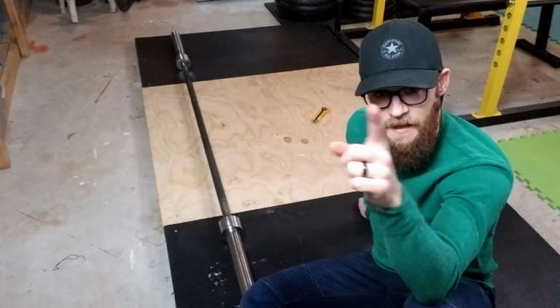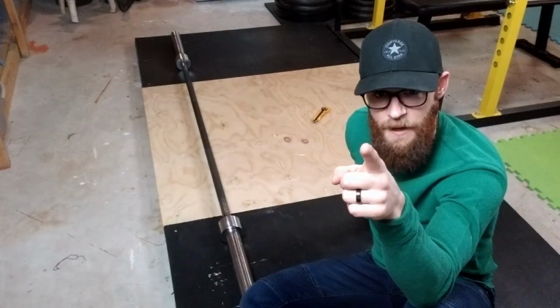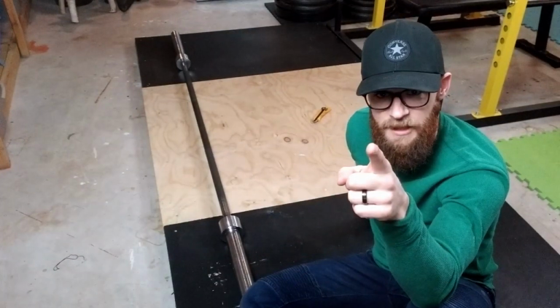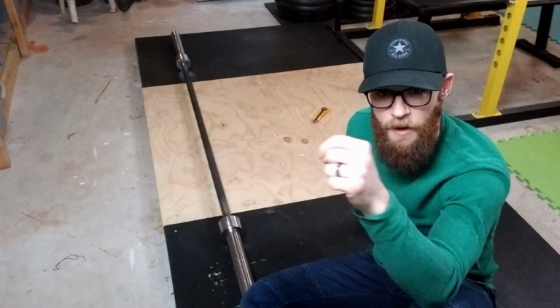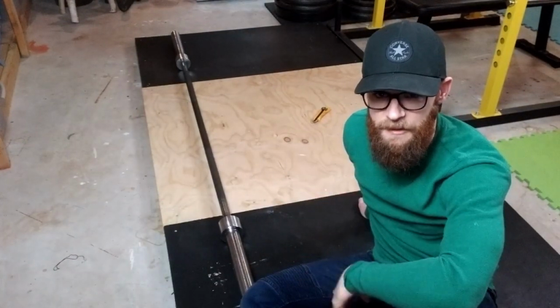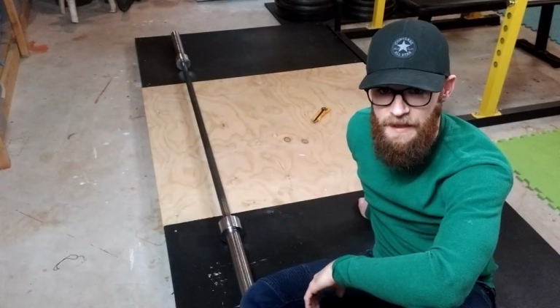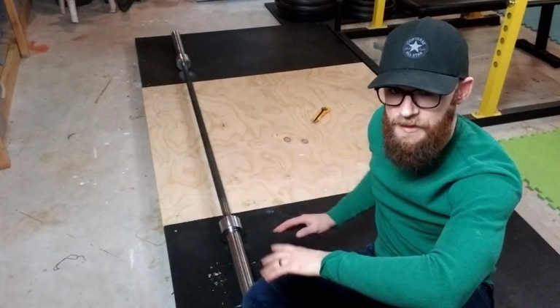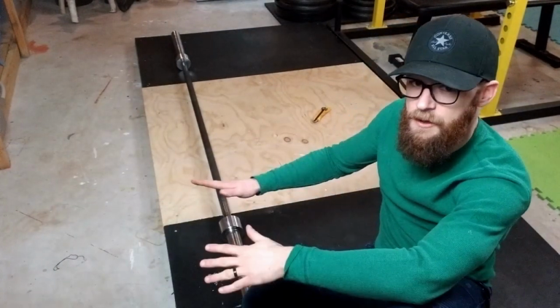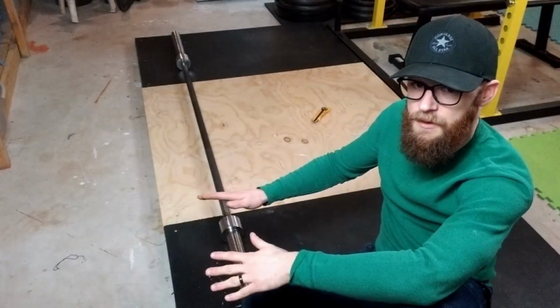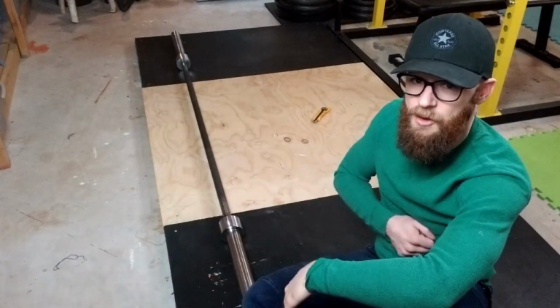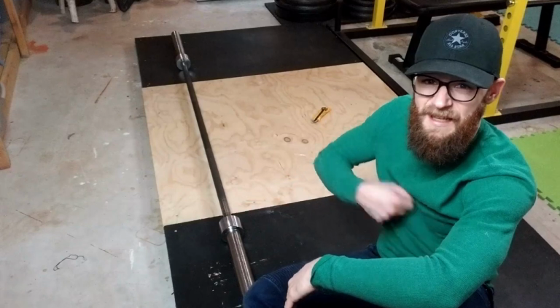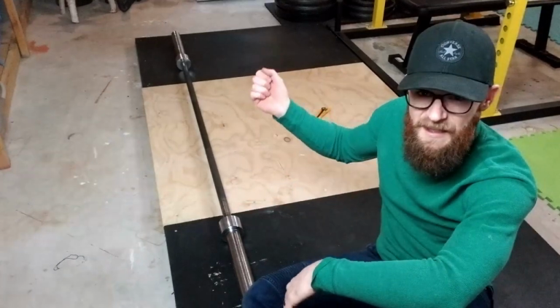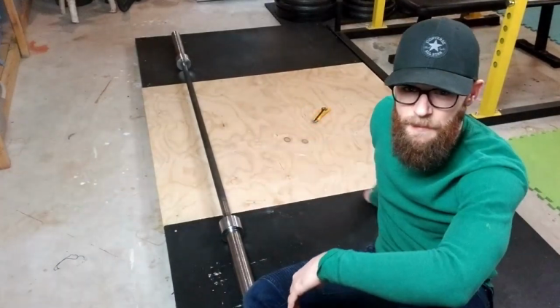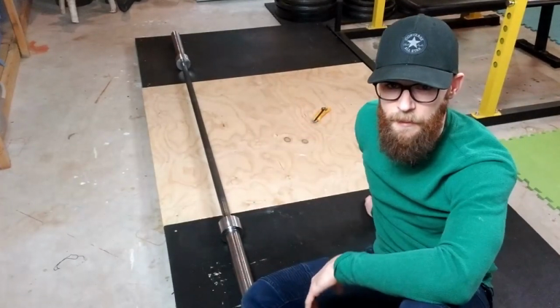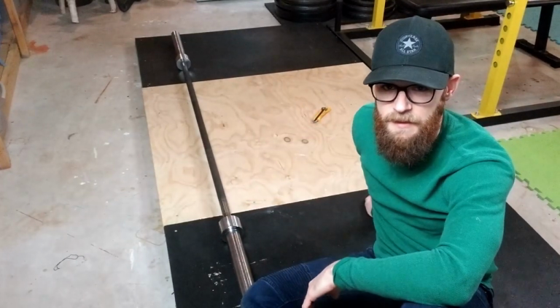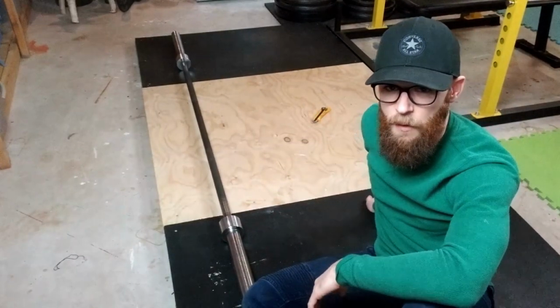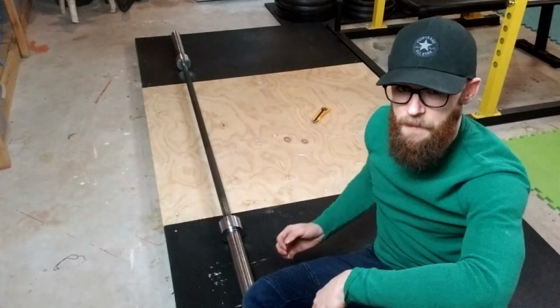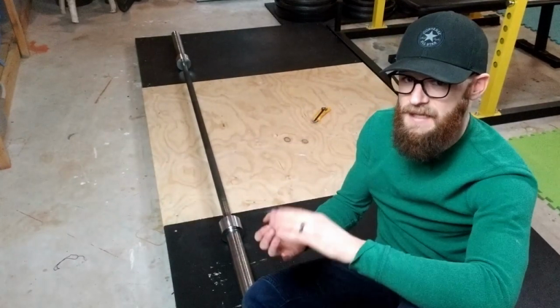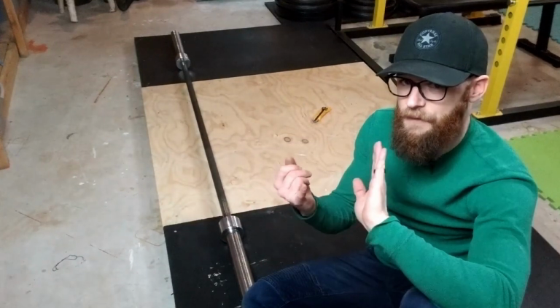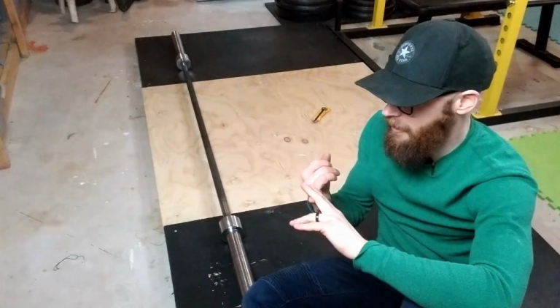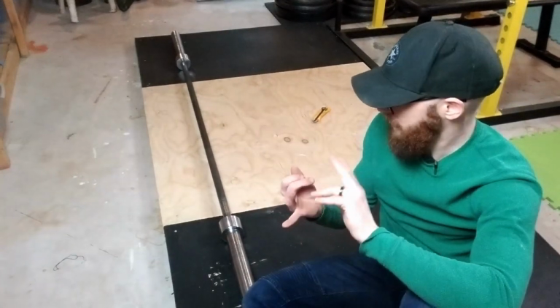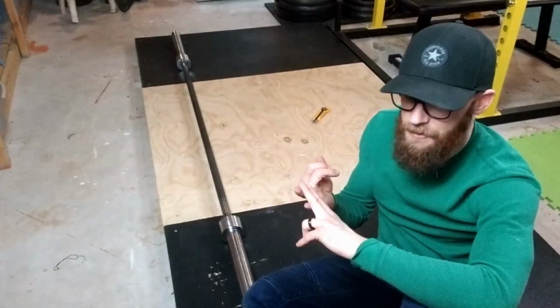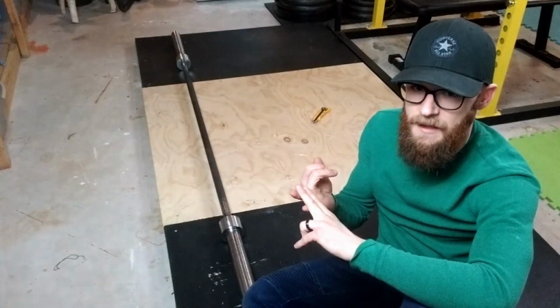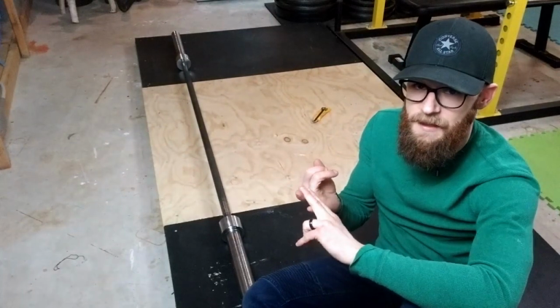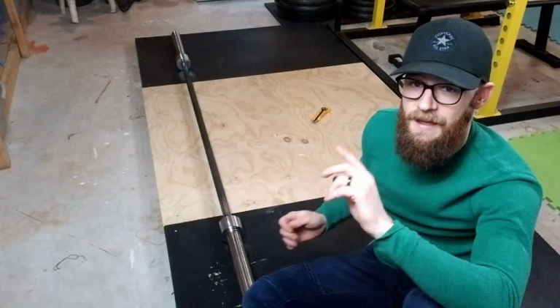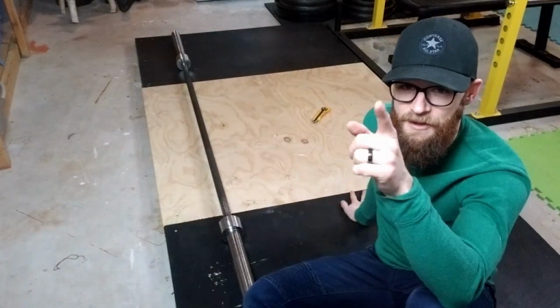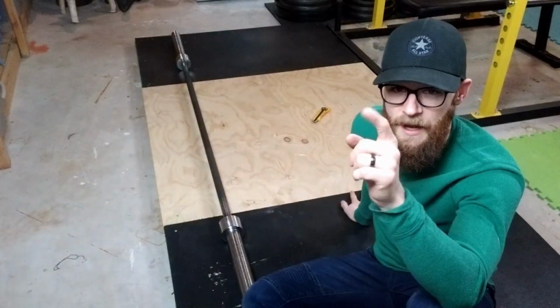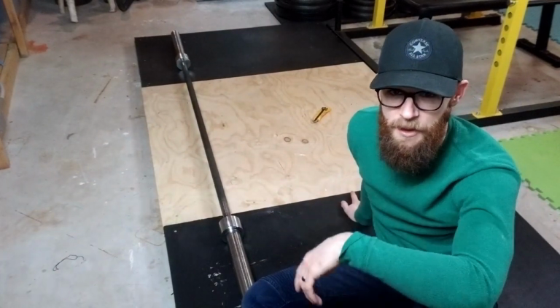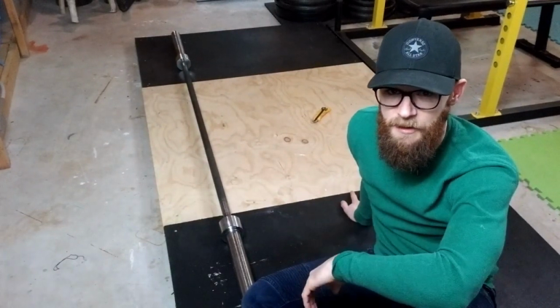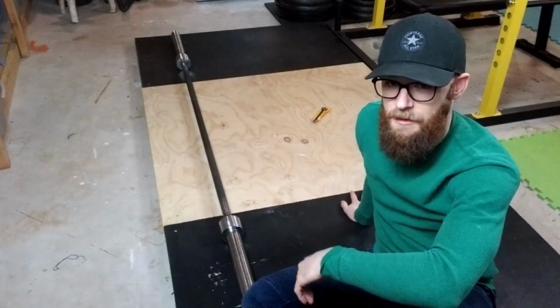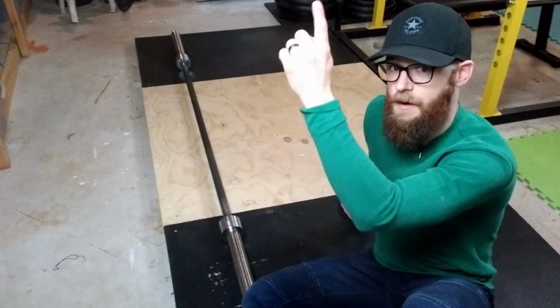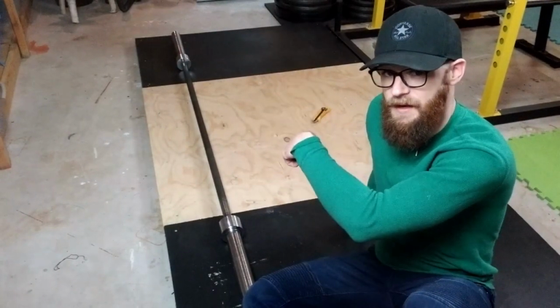If you have a home gym and want to be able to deadlift without destroying your floors or selling a kidney to buy bumper plates, and want to get the best bang for your dollar and your space, let me tell you what I wish I would have known before I built this.